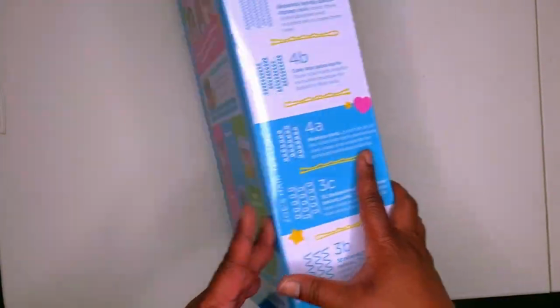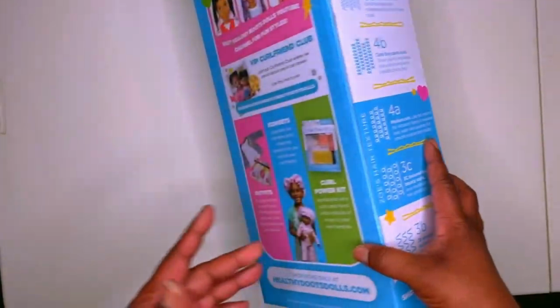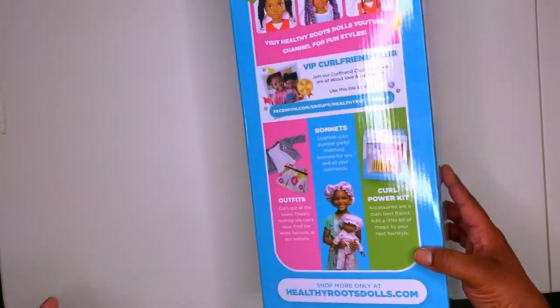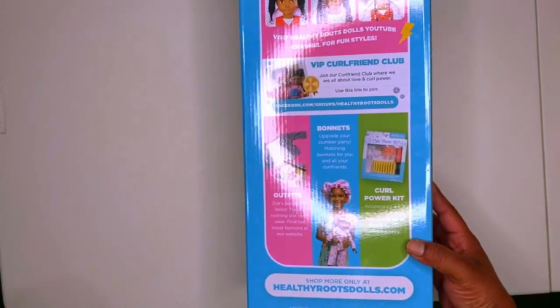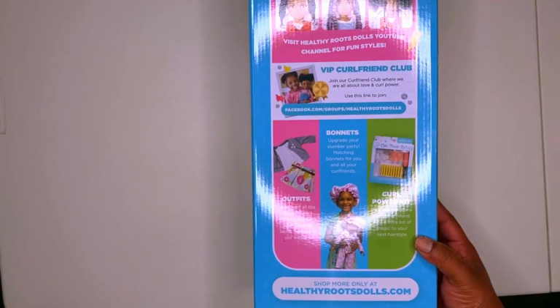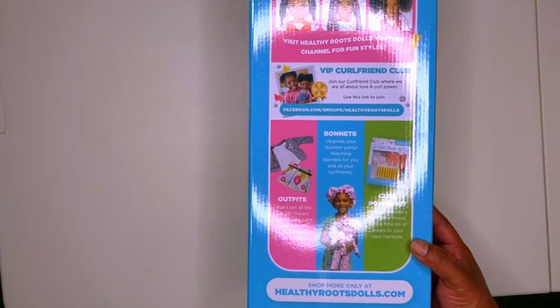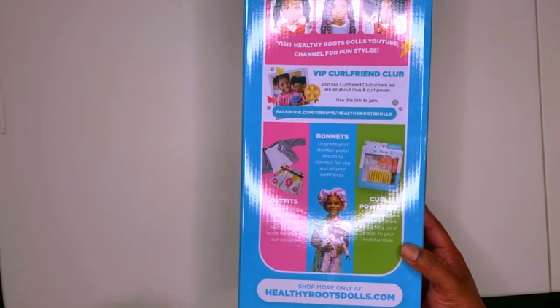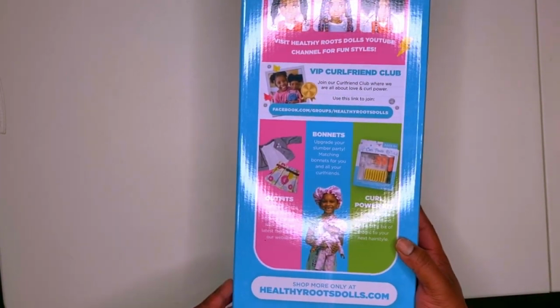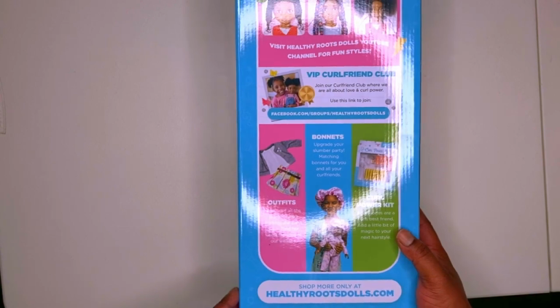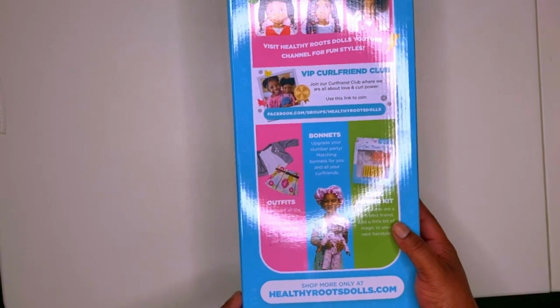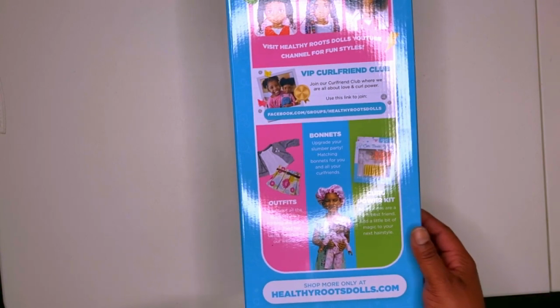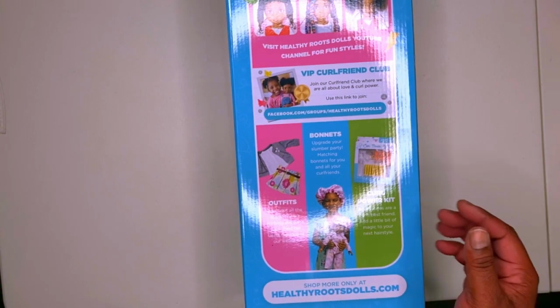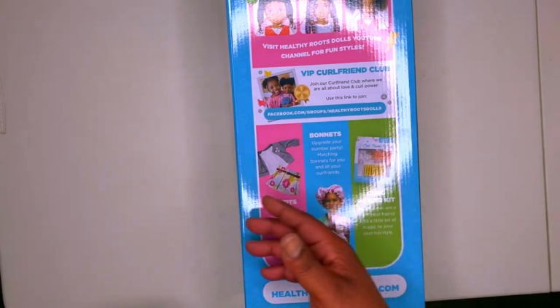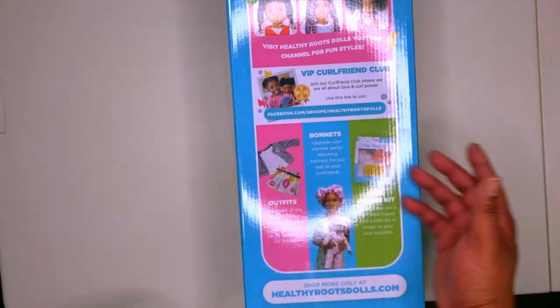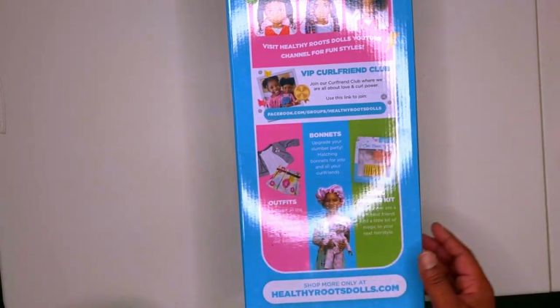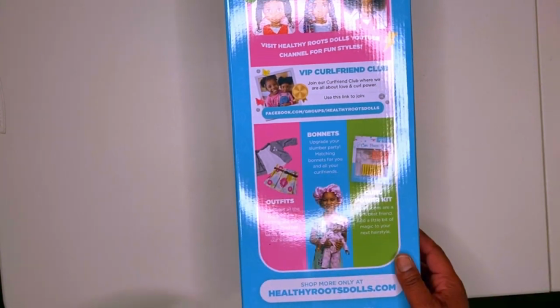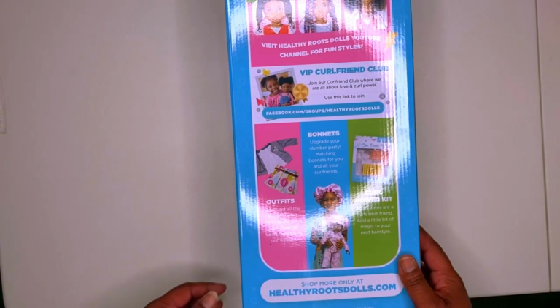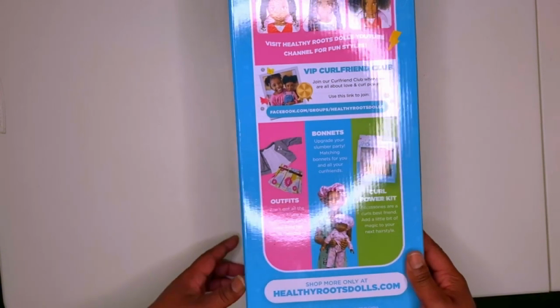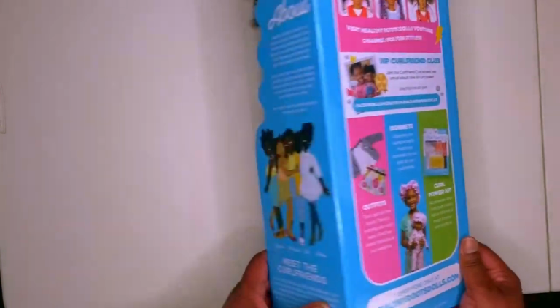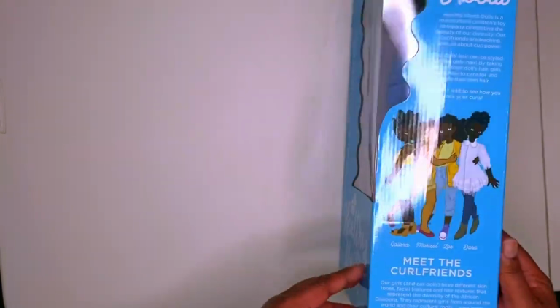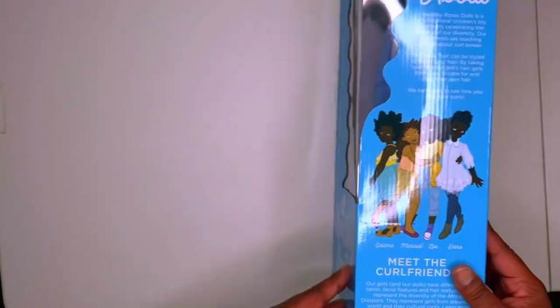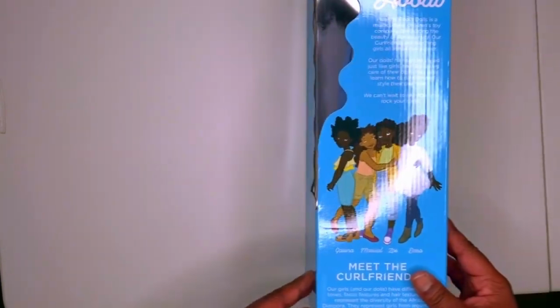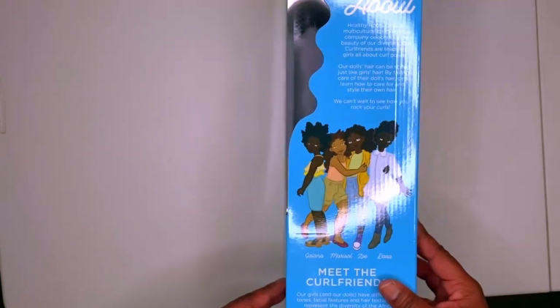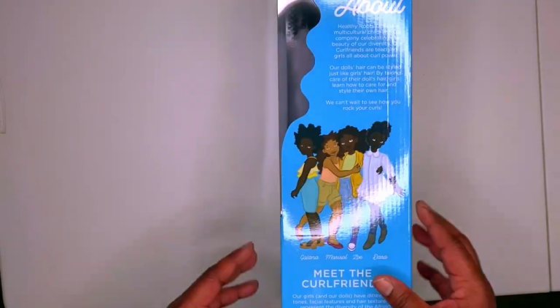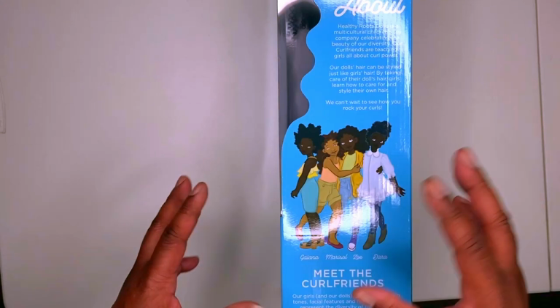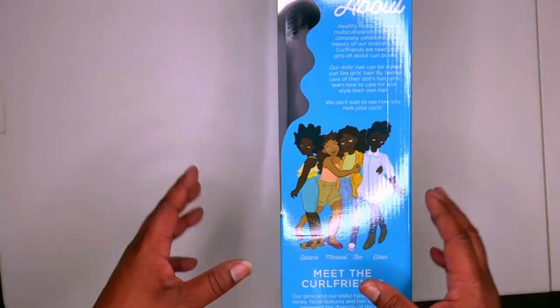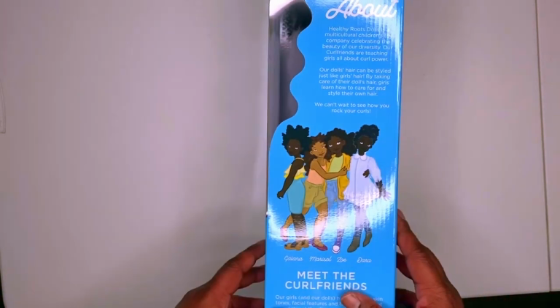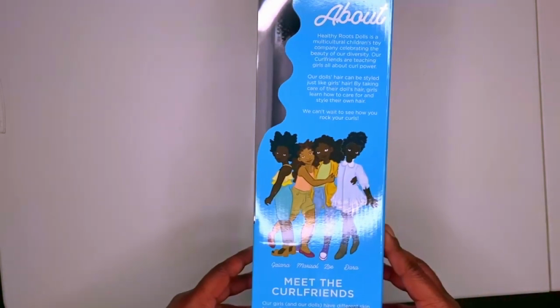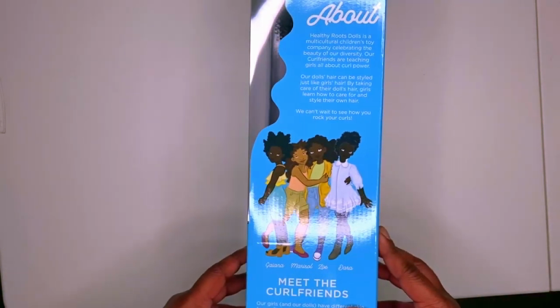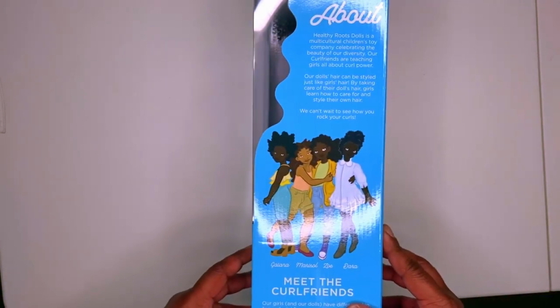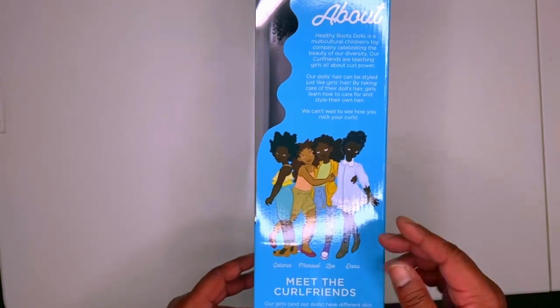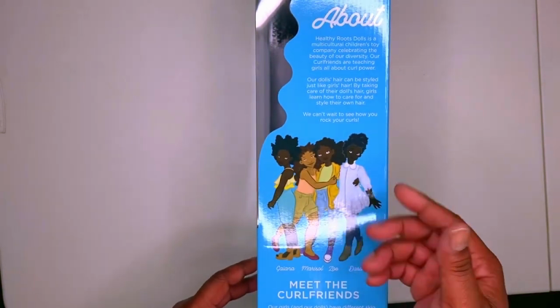It's just cool, man. It's cool to see this — the representation for the little girls. Like, have them play with dolls that look like them, and do their hair up and stuff like that.